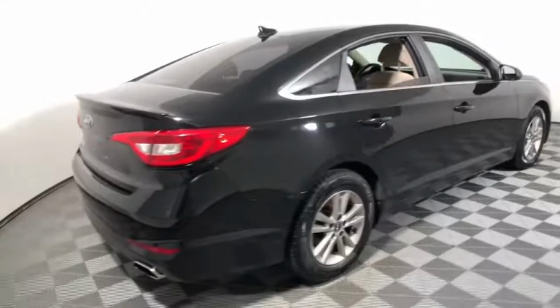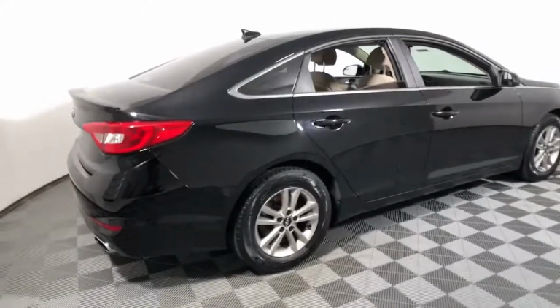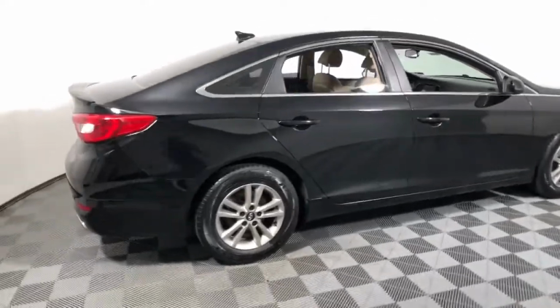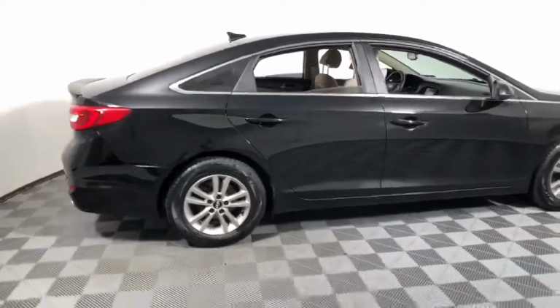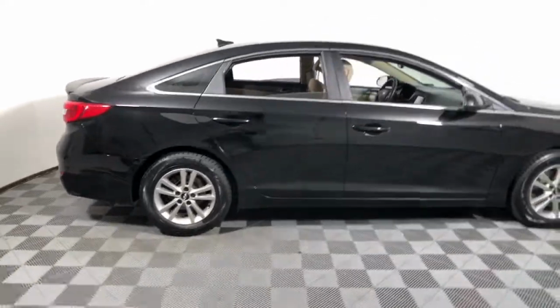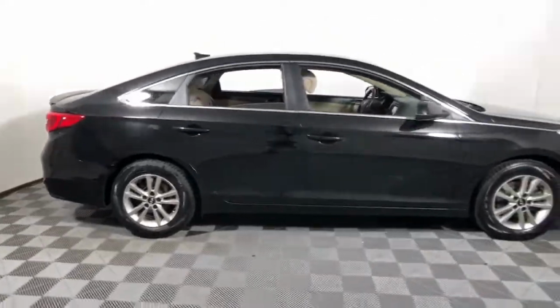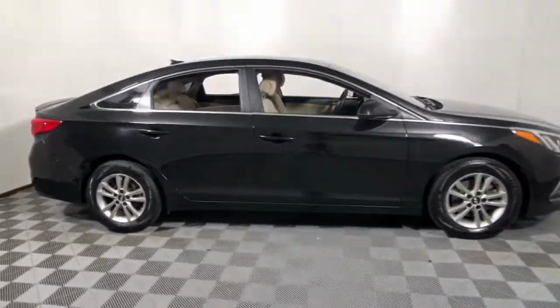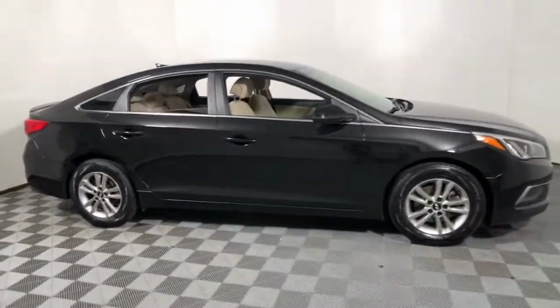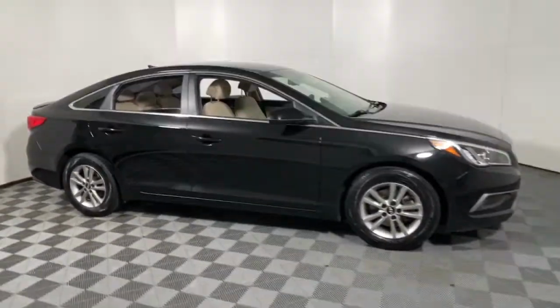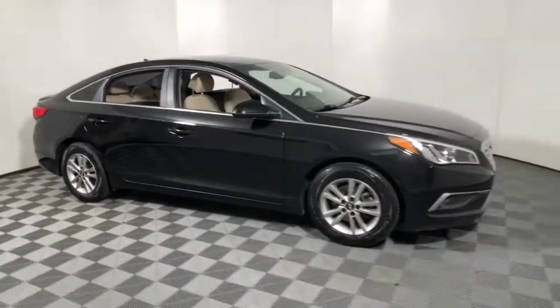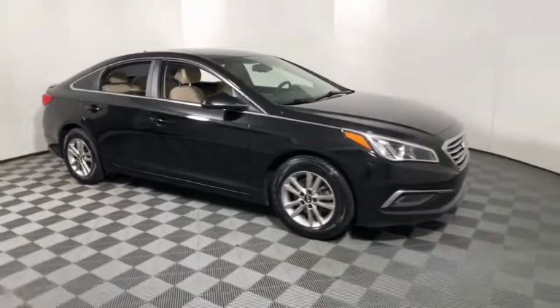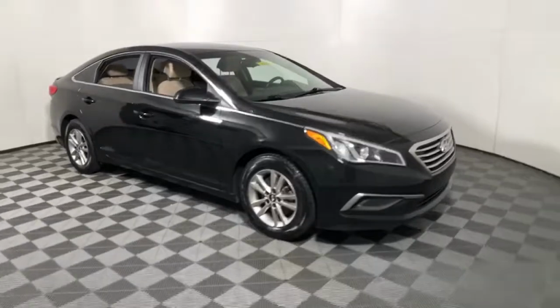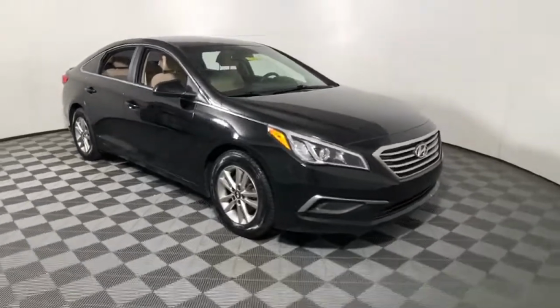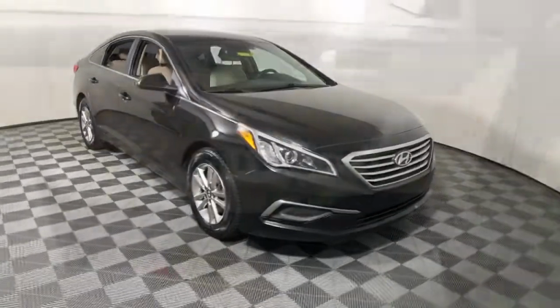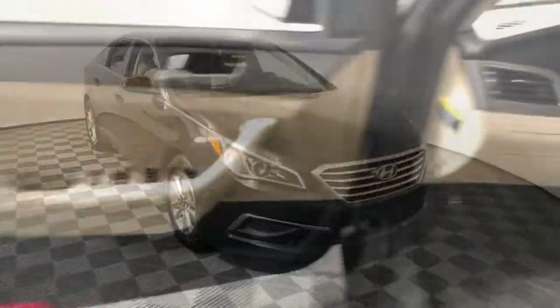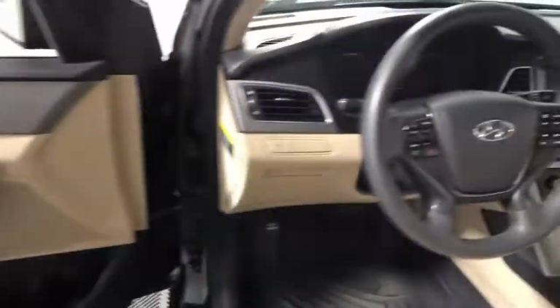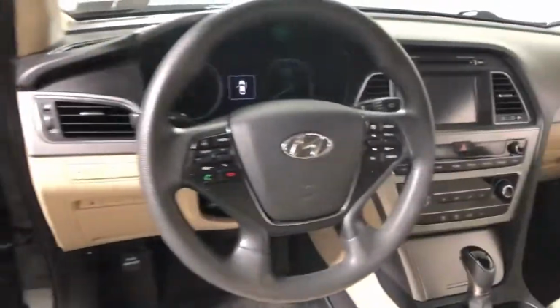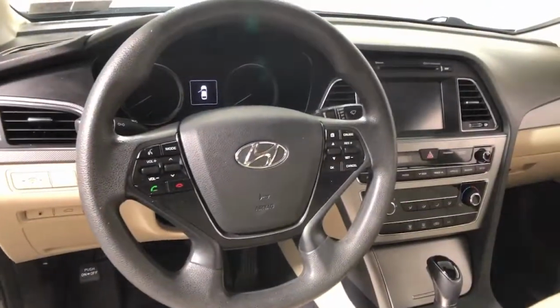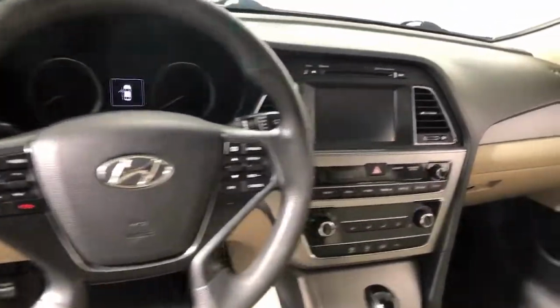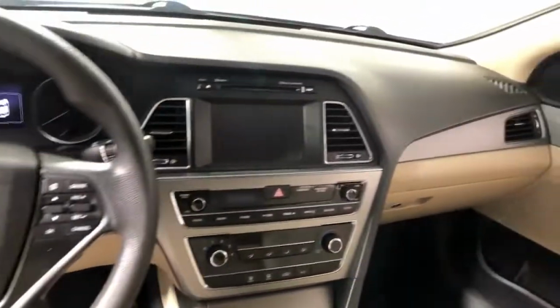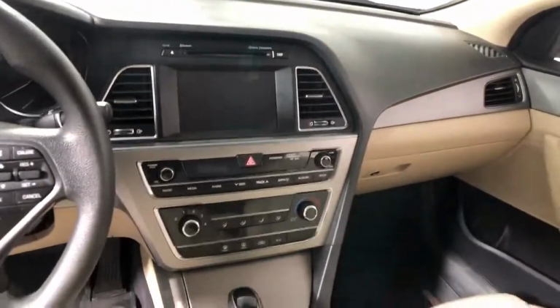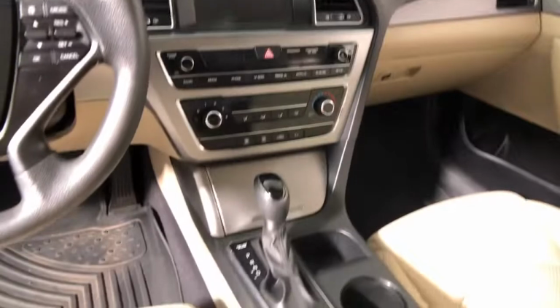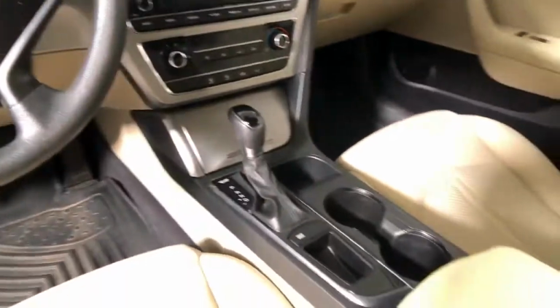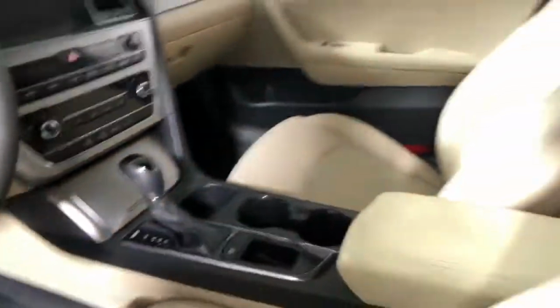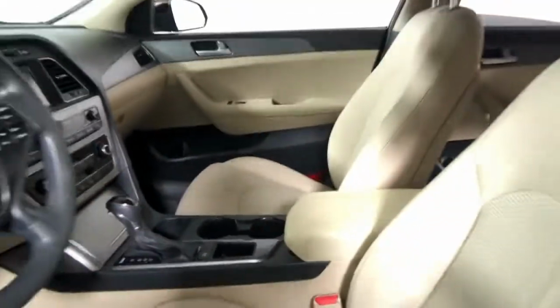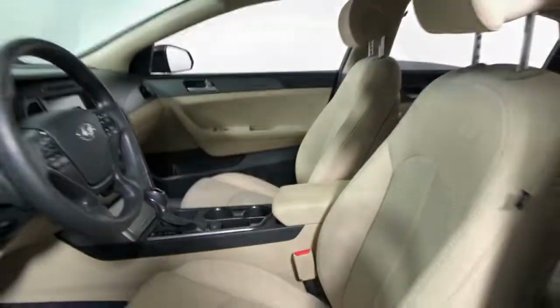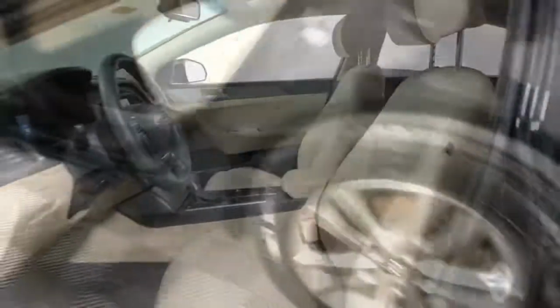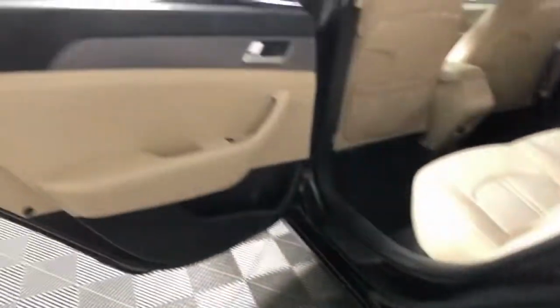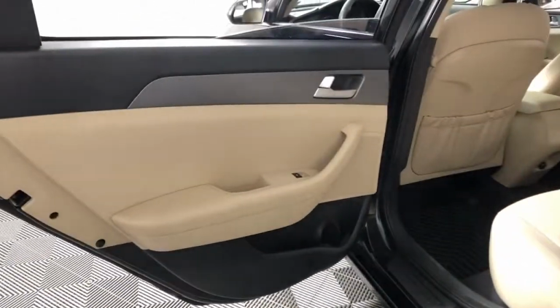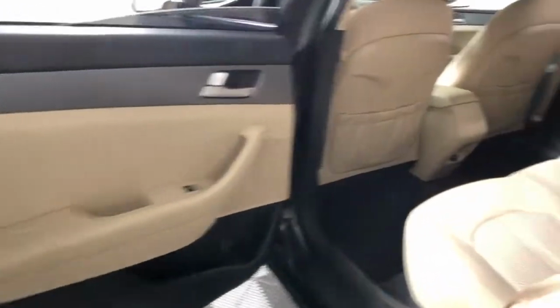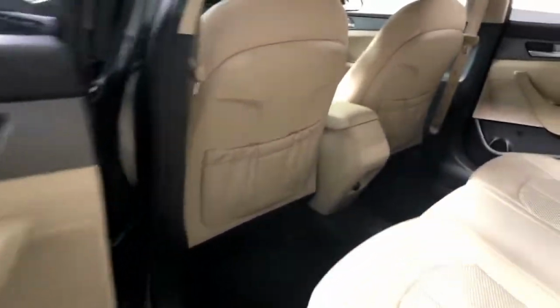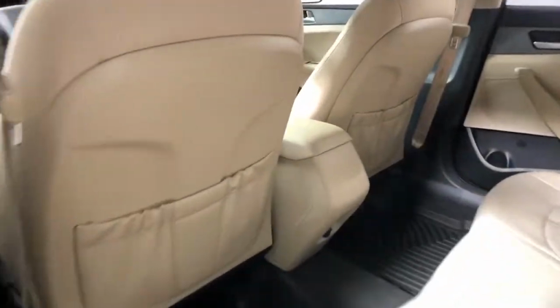Introducing the 2016 Hyundai Sonata. With less than 150,000 miles on the odometer, this vehicle stands out from the rest. This well-built, stylish Sonata delivers the best in family sedan comfort.